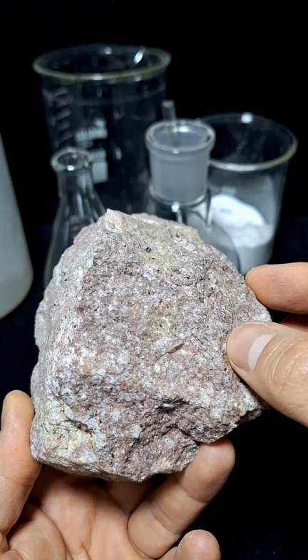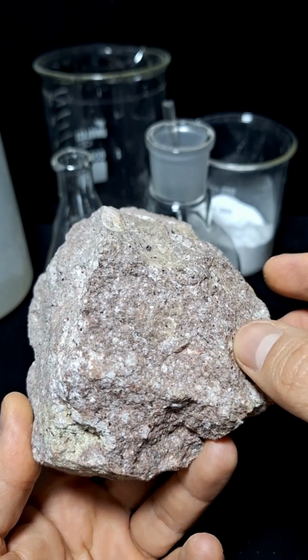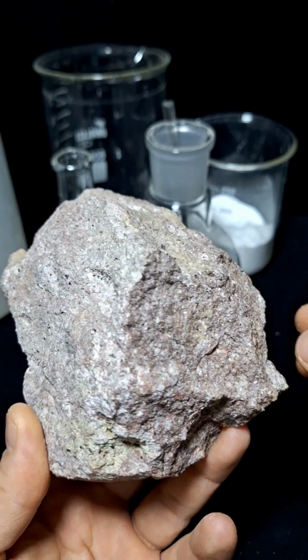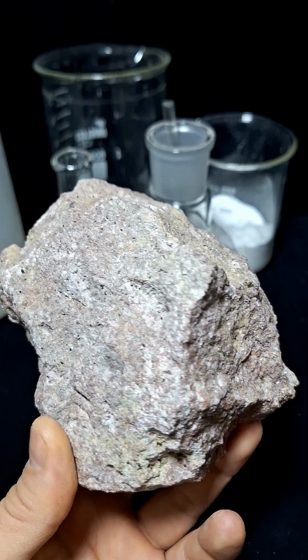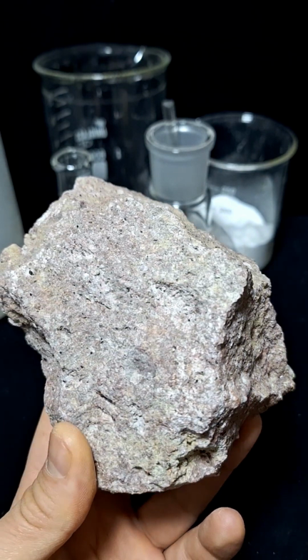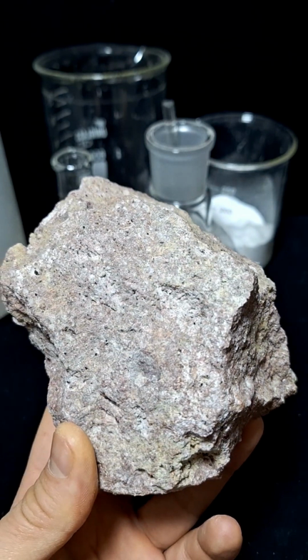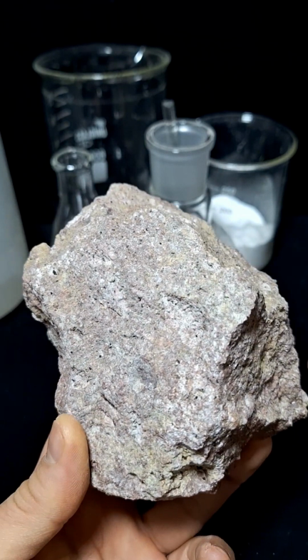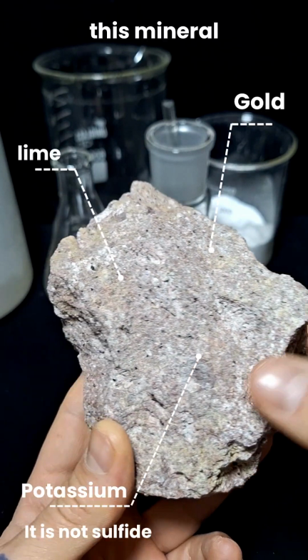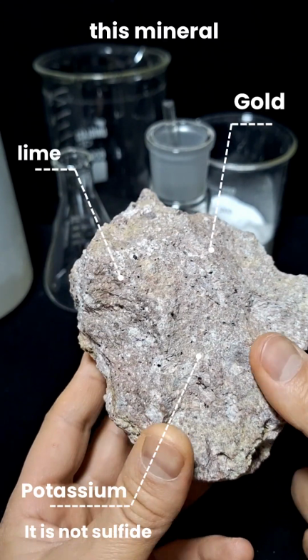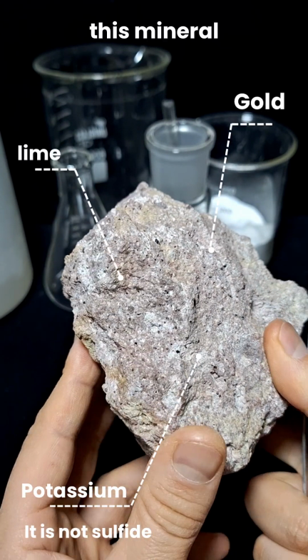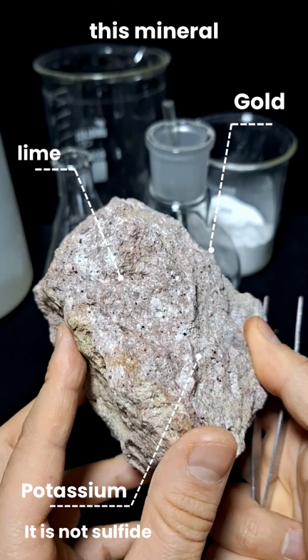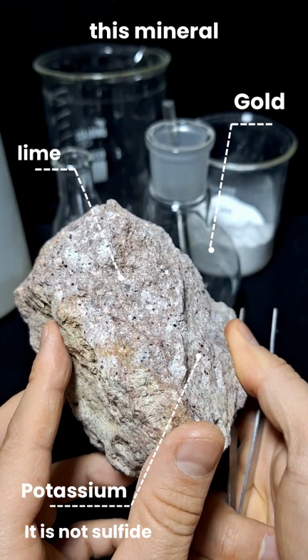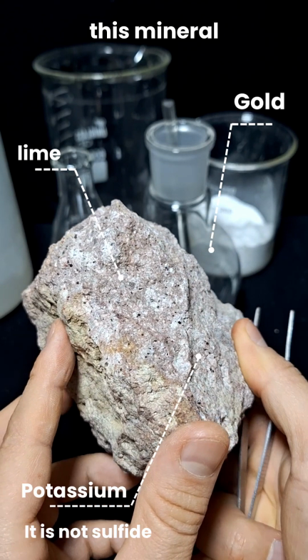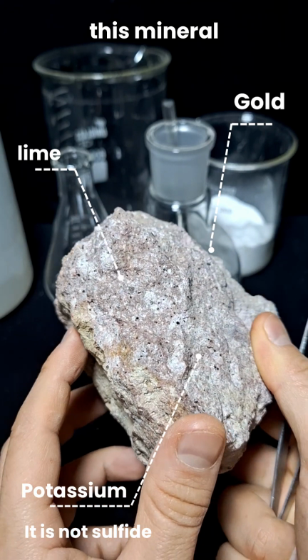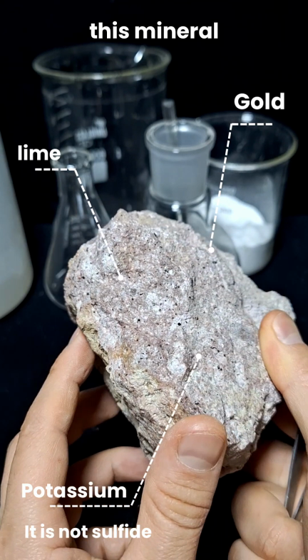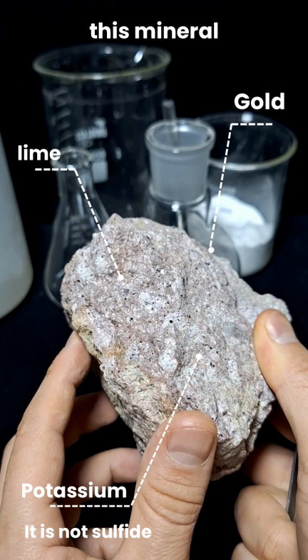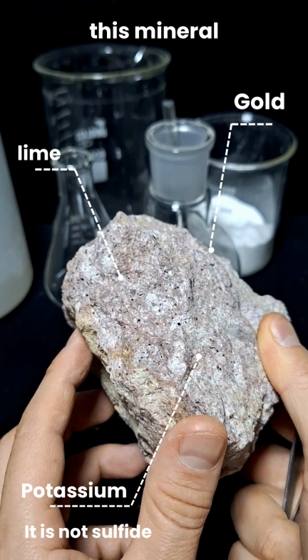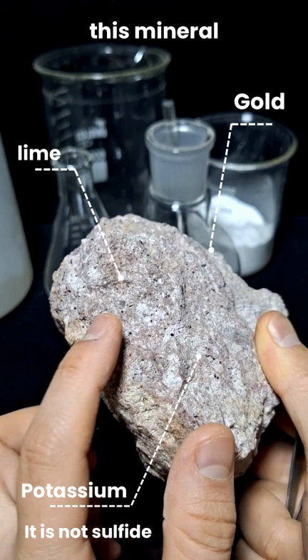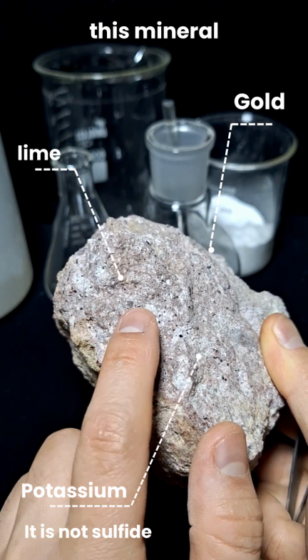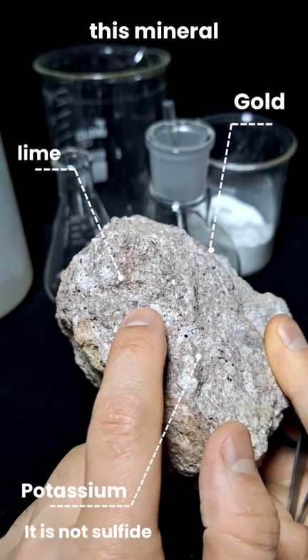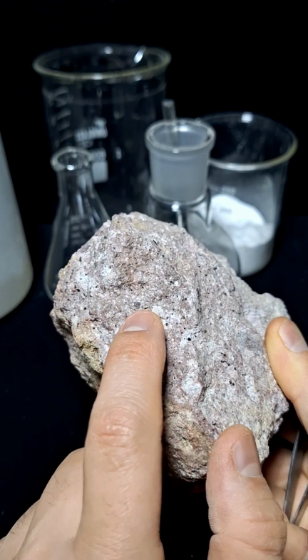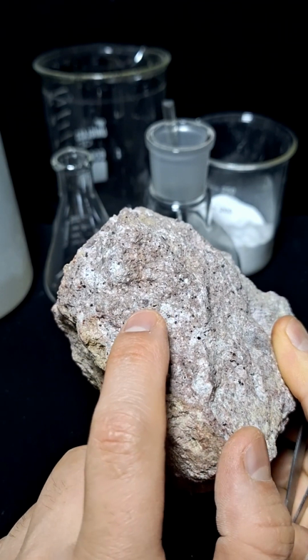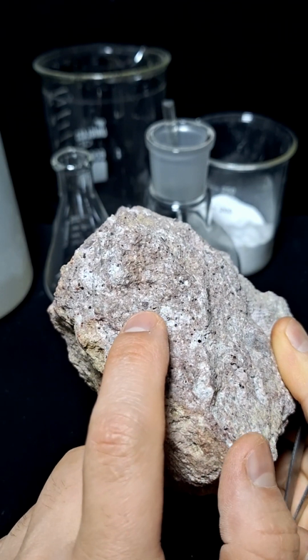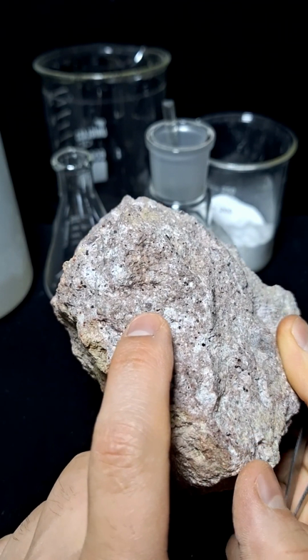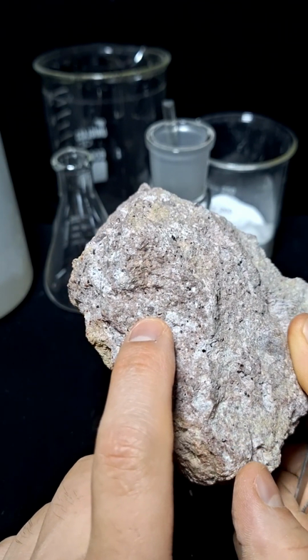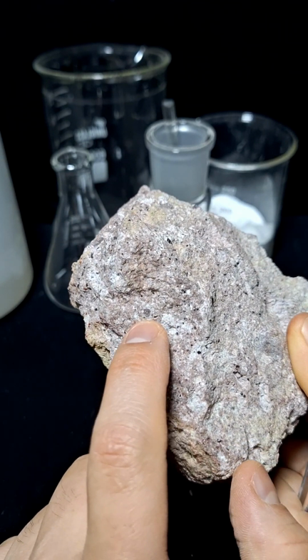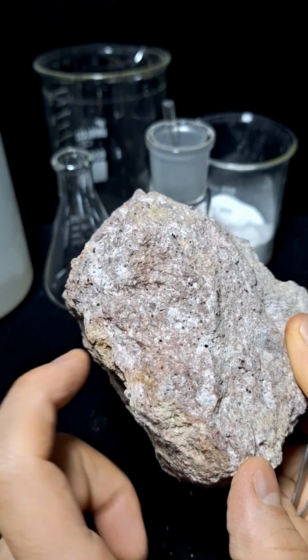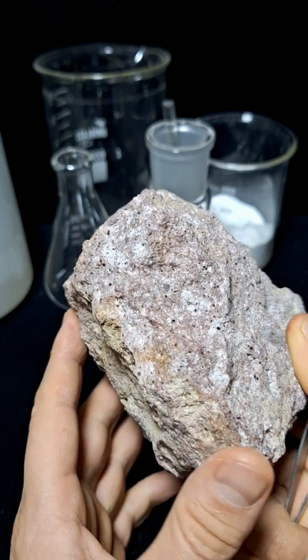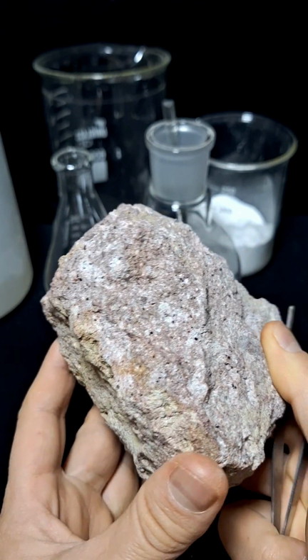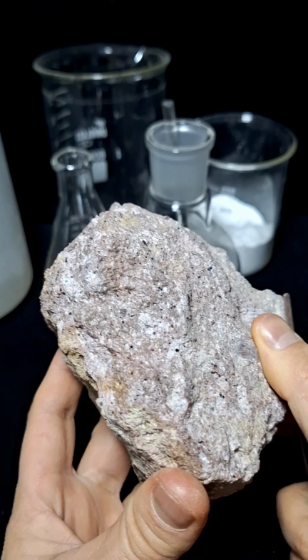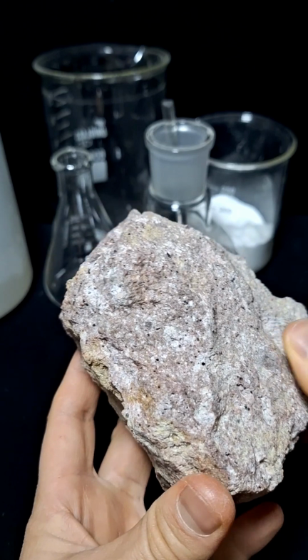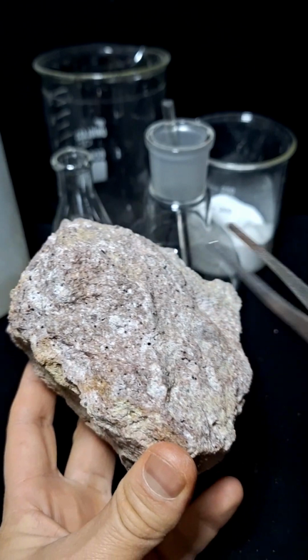This is a sedimentary mineral. It appears white with black spots. It seems quite solid, which is due to the presence of lime and potassium compounds.